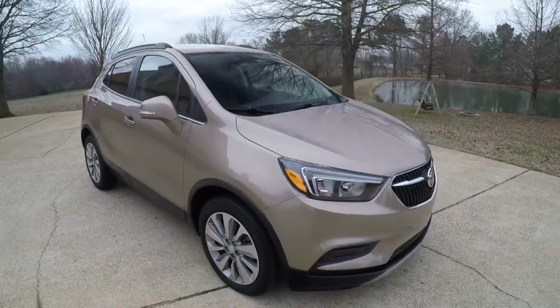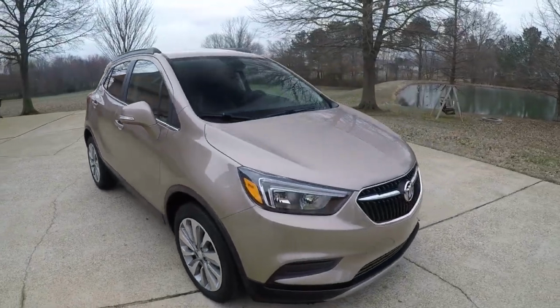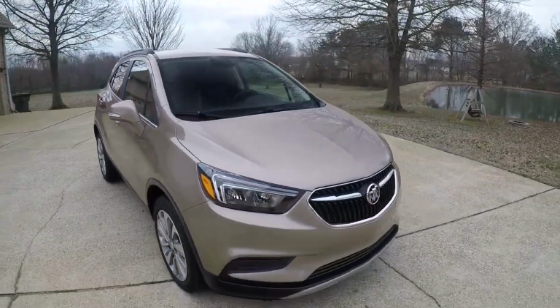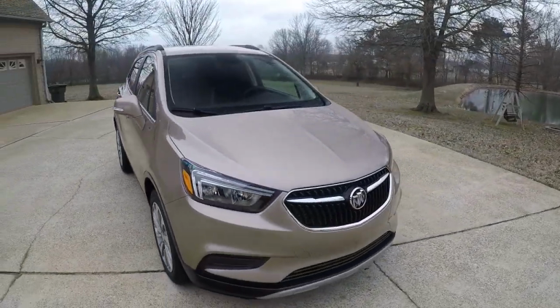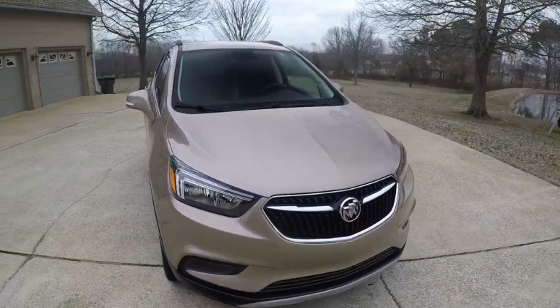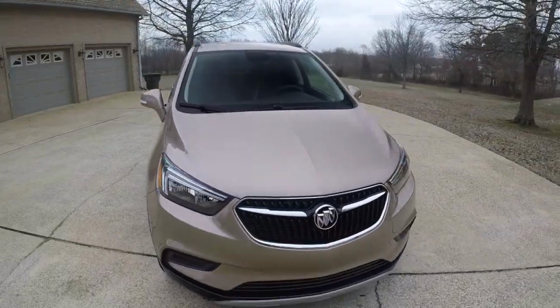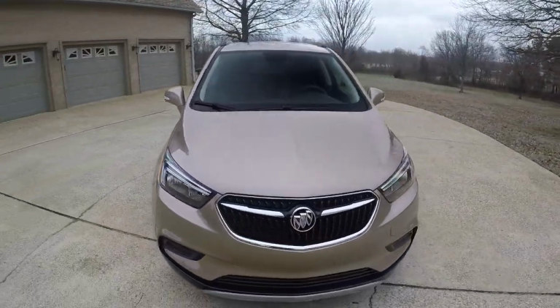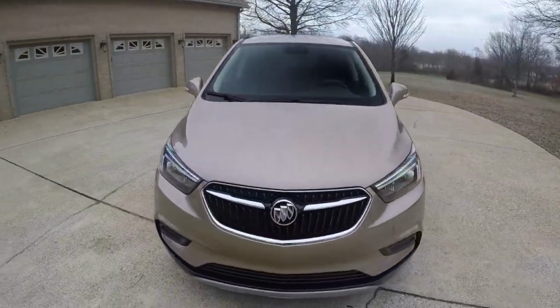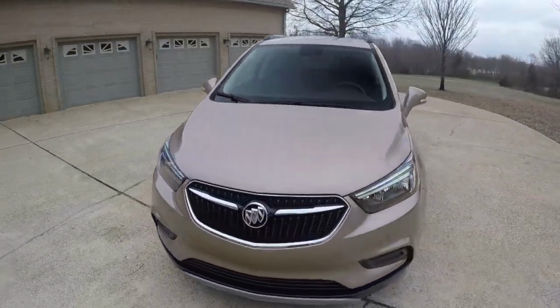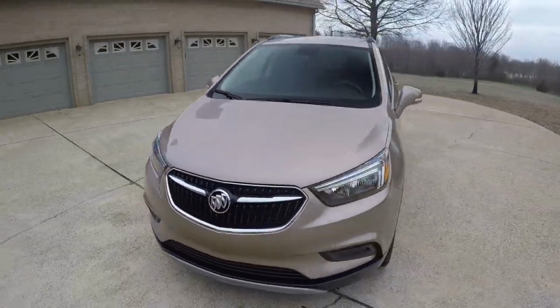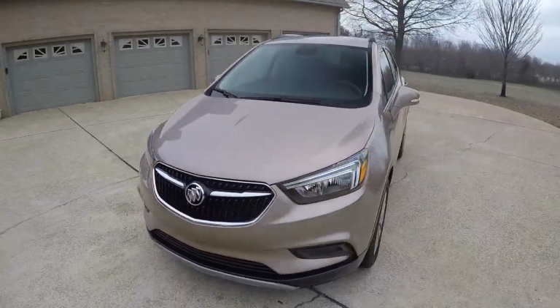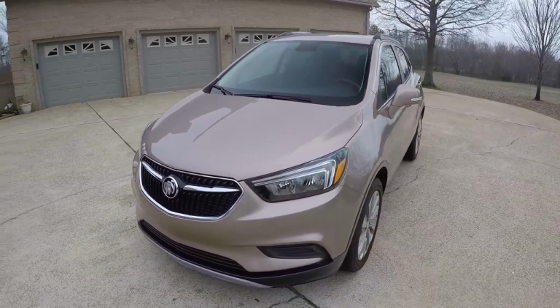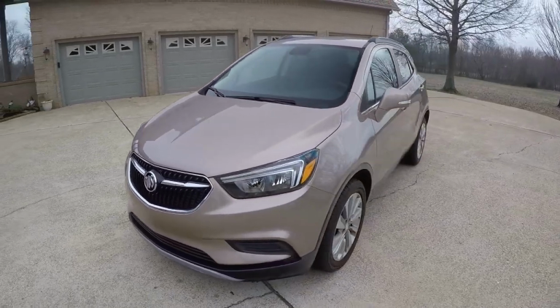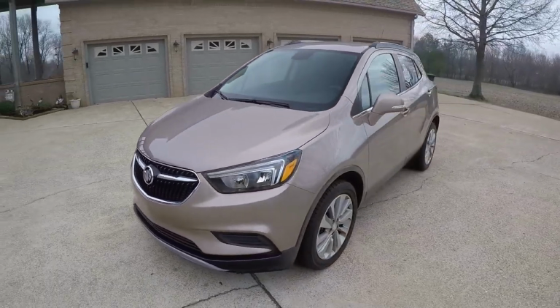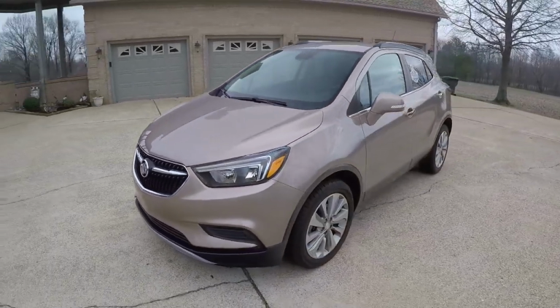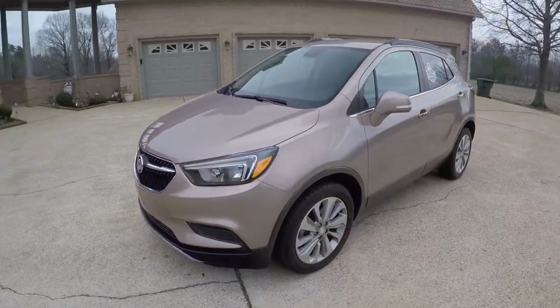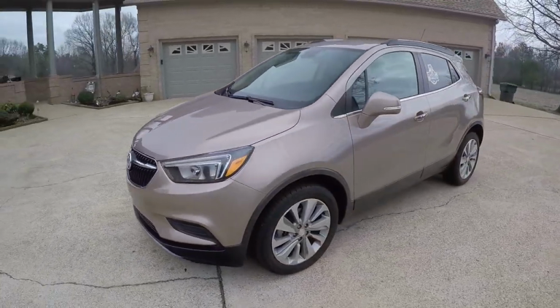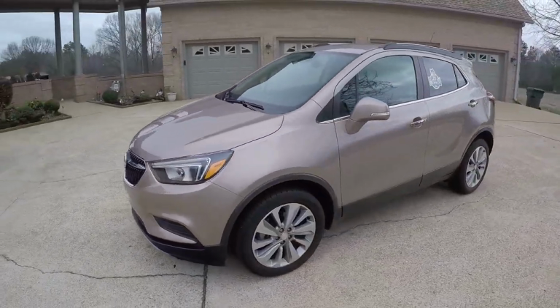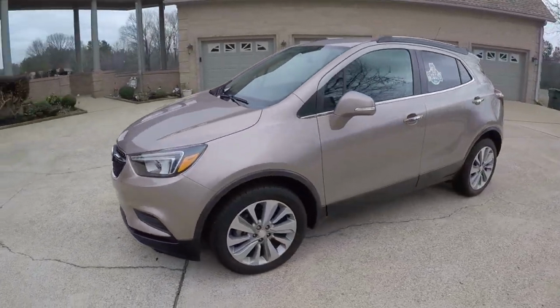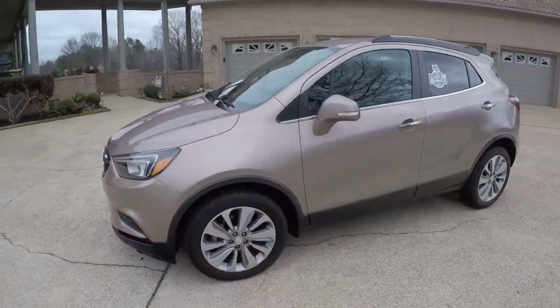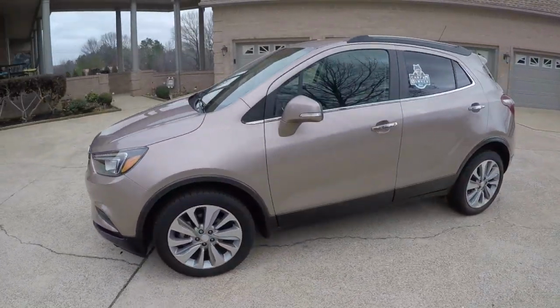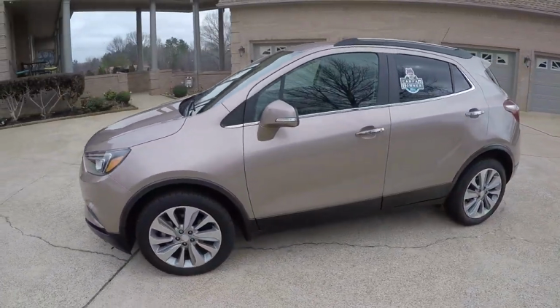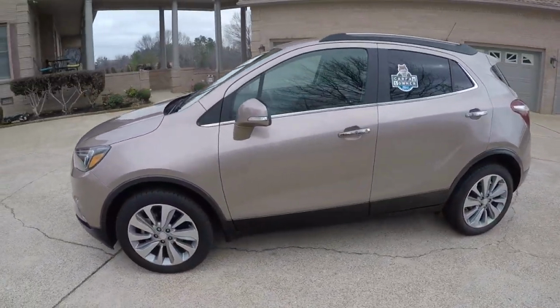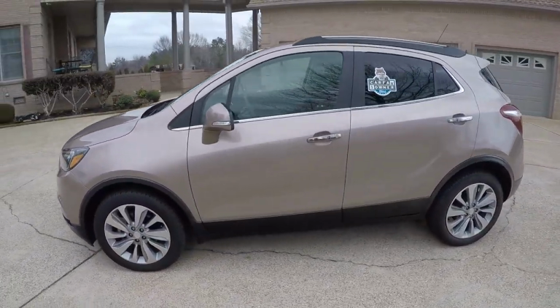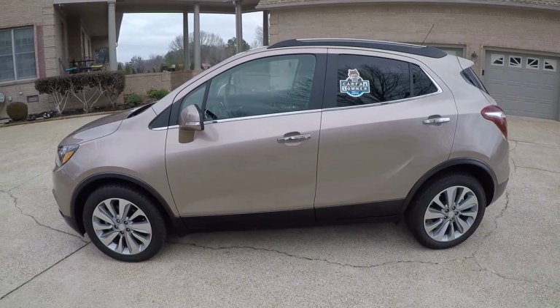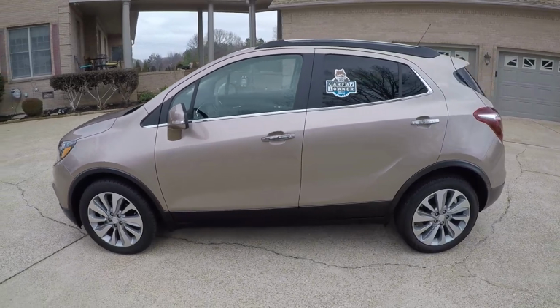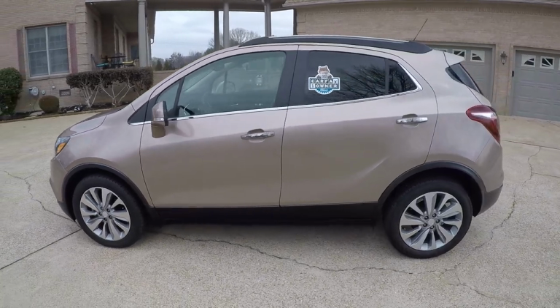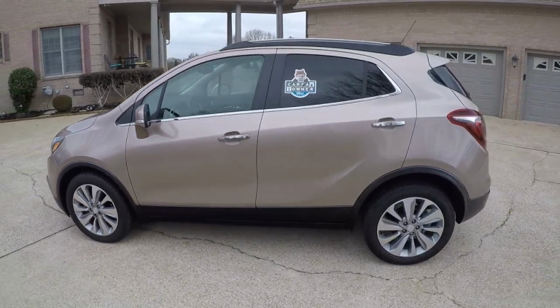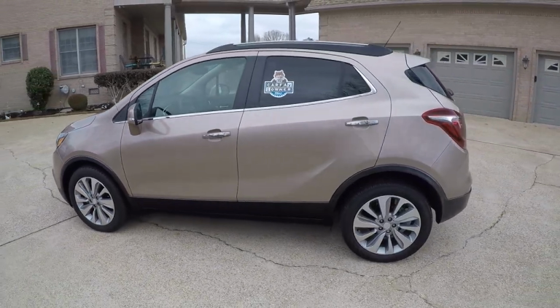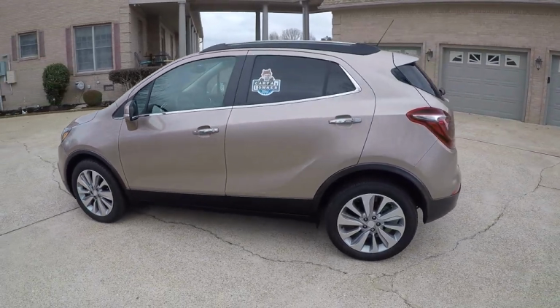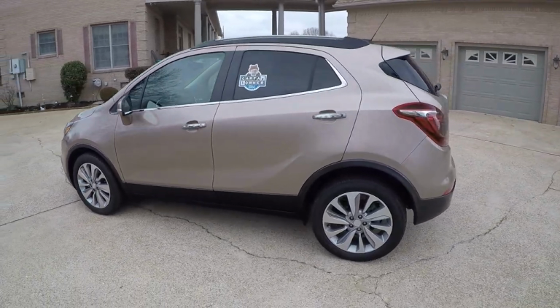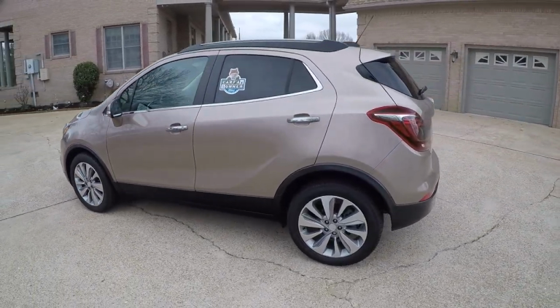Welcome to Sunset Motors. My name is Frank Gerard. We are located in West Tennessee. We've got a beautiful 2018 Buick Encore. I've sold quite a few of these over the last few years and they're great.